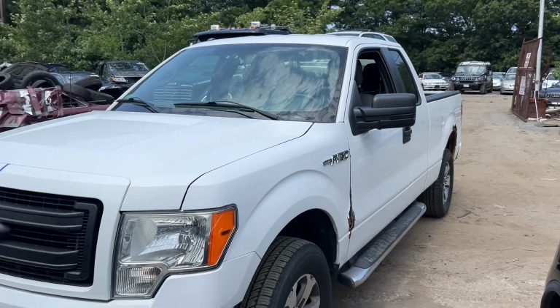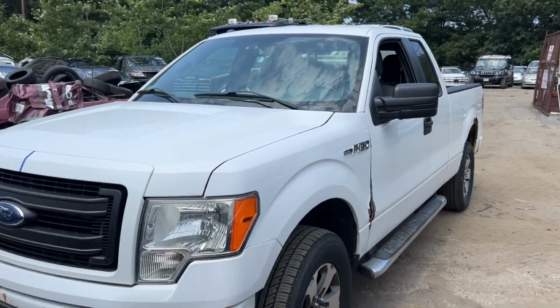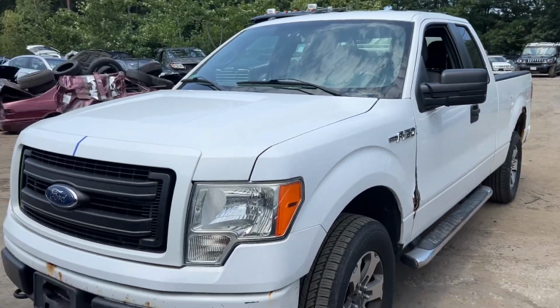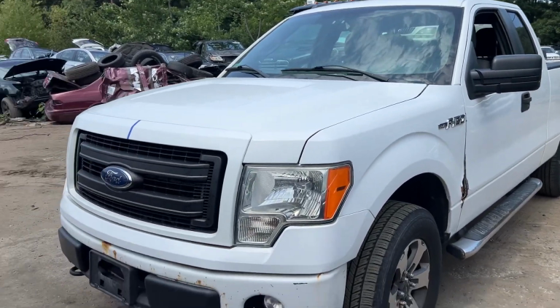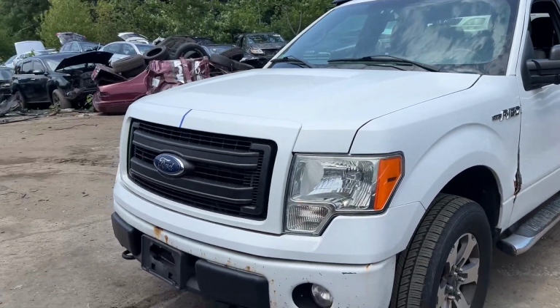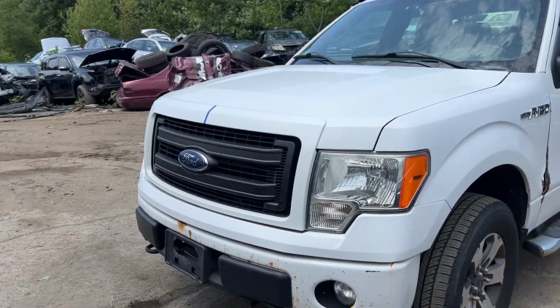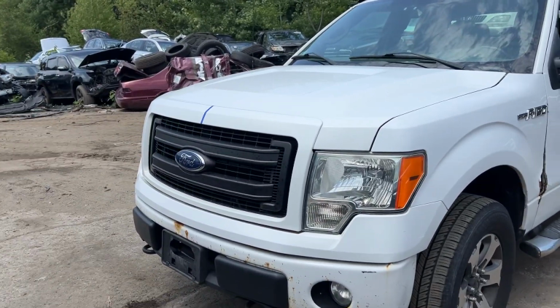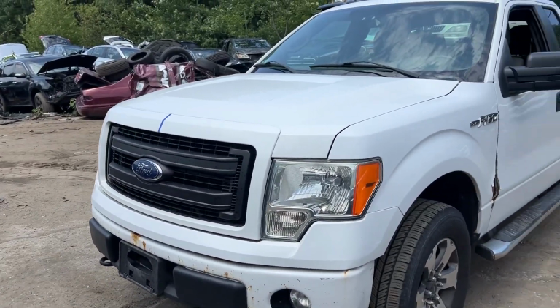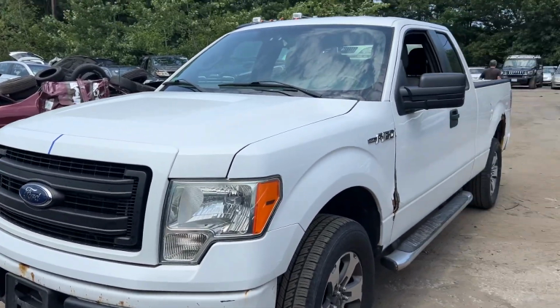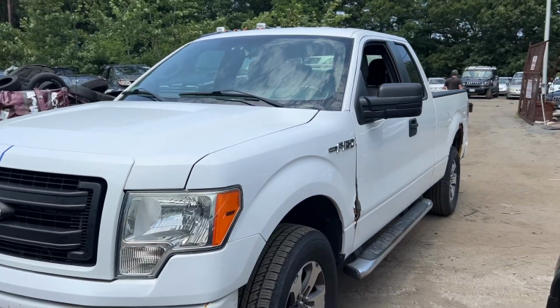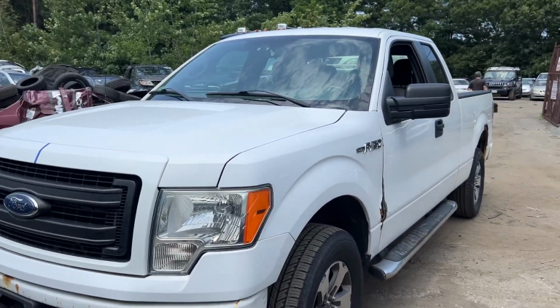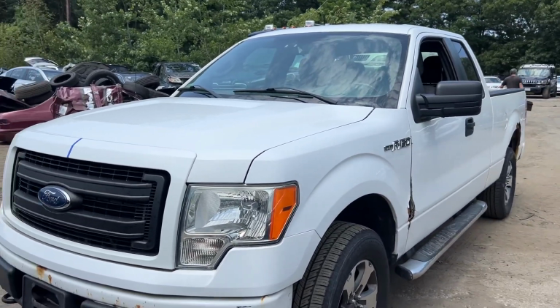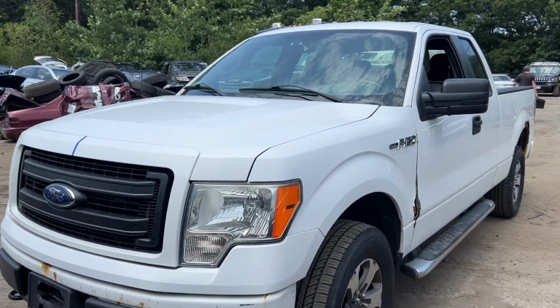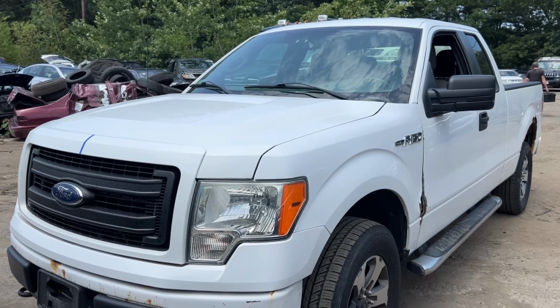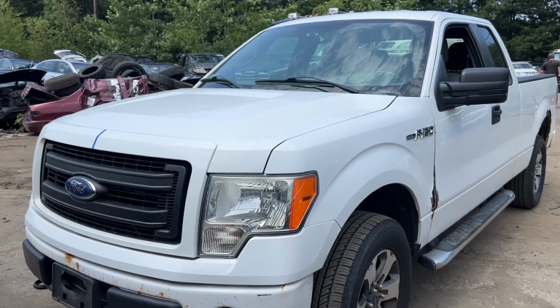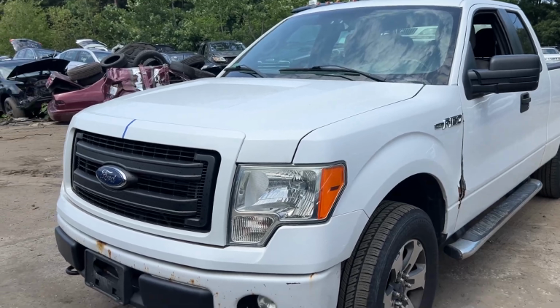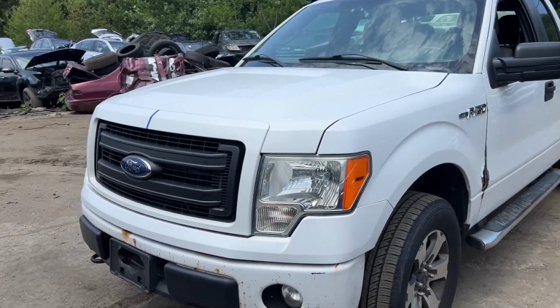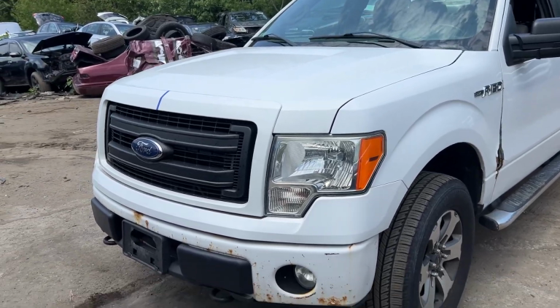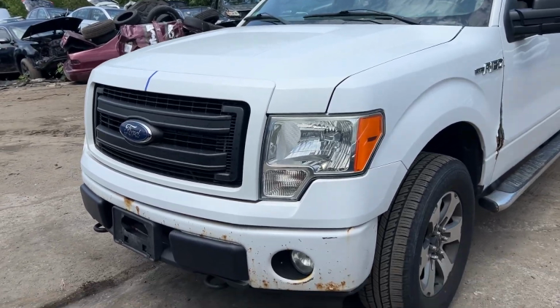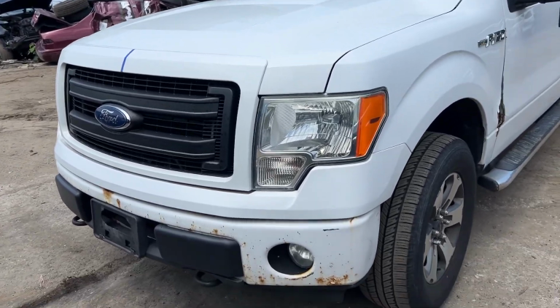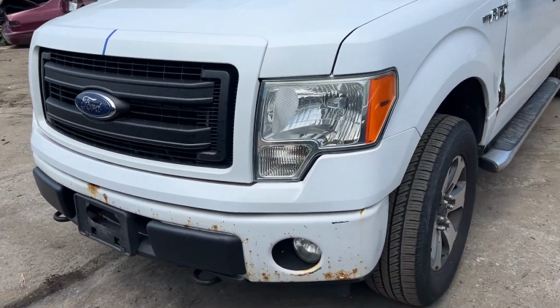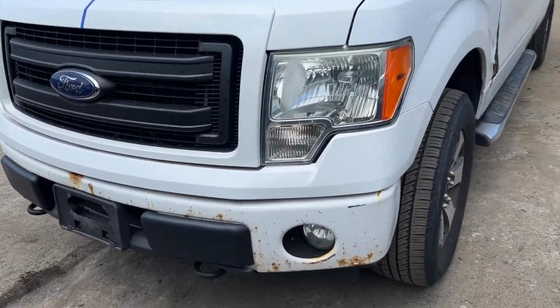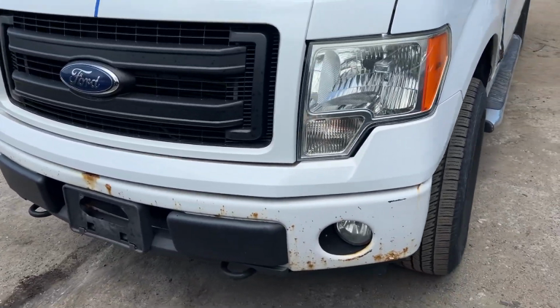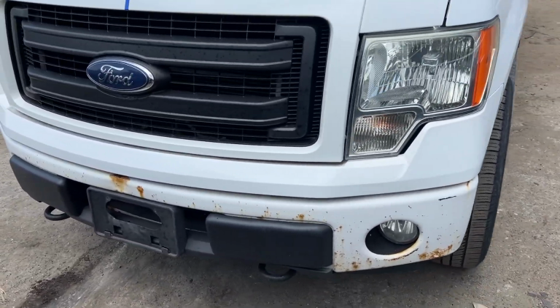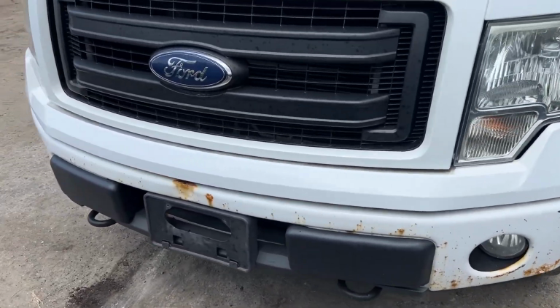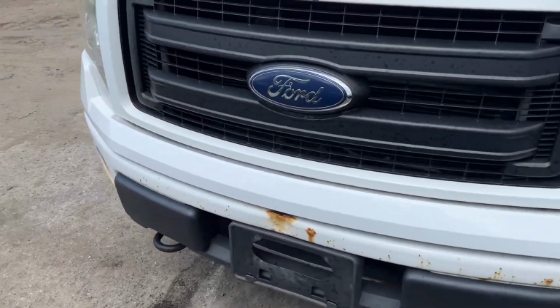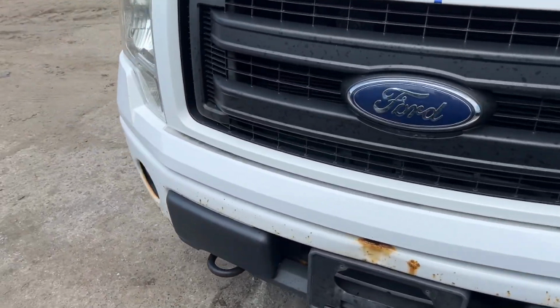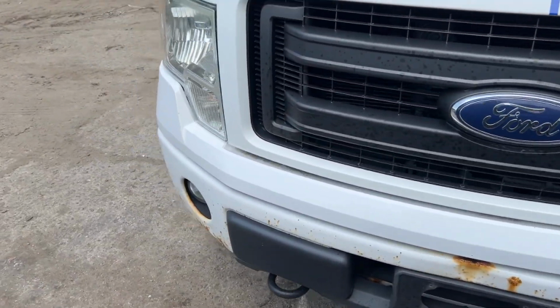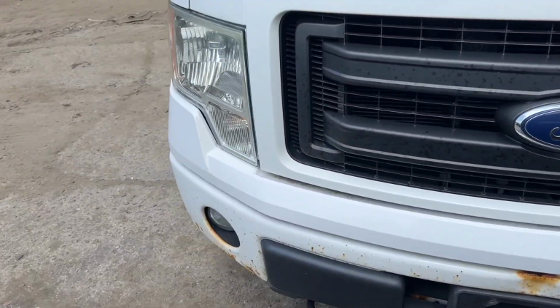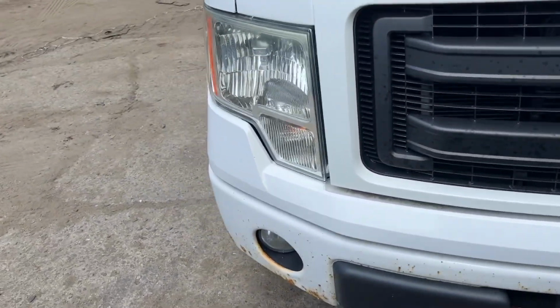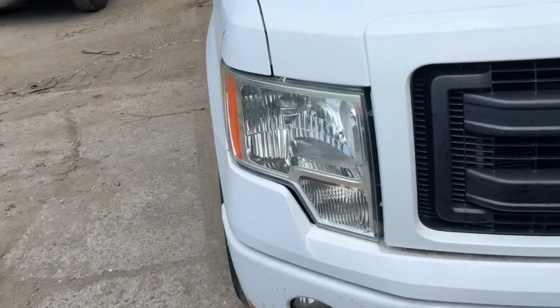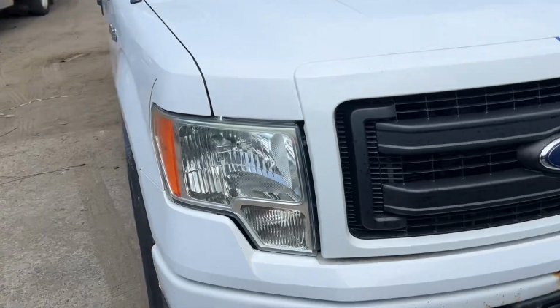2013 F-150 5.0, runs good. It's got good headlights. Fender's junk. Good hood. Good grill. Front bumper's good — top piece is good.